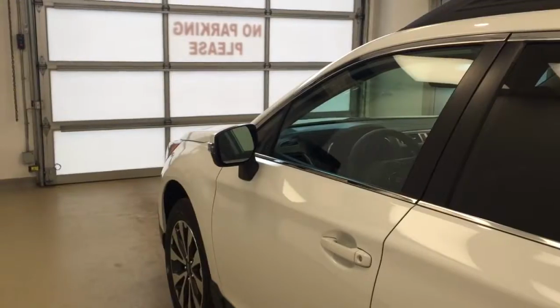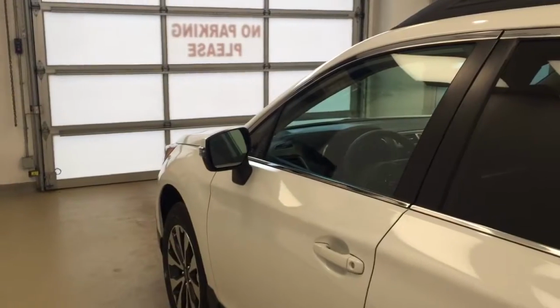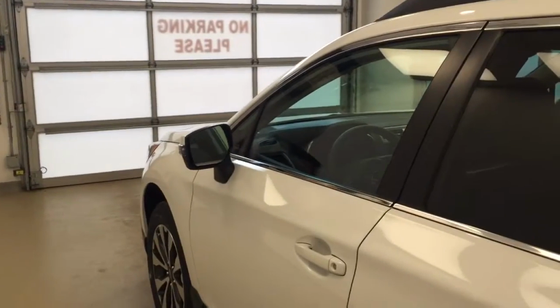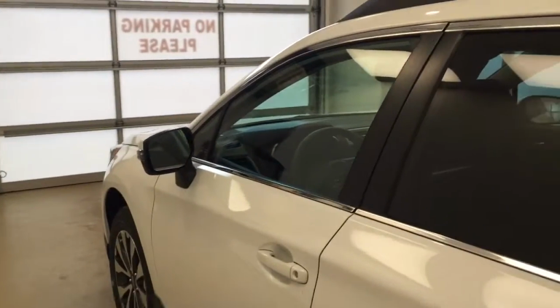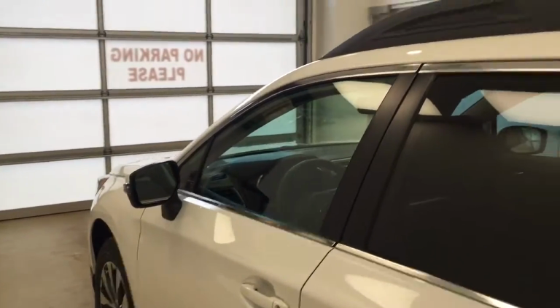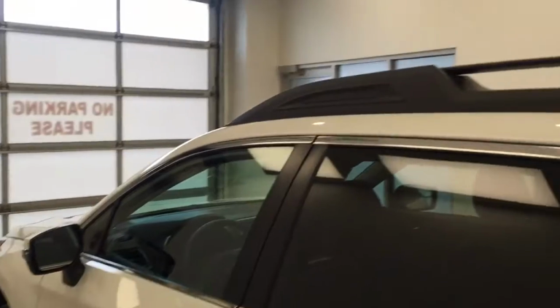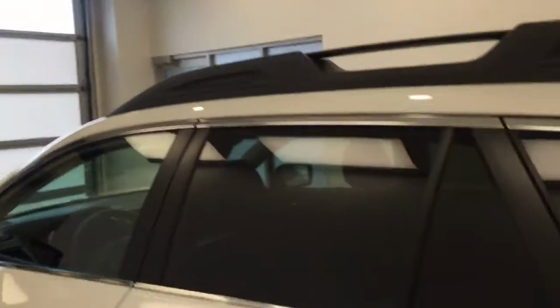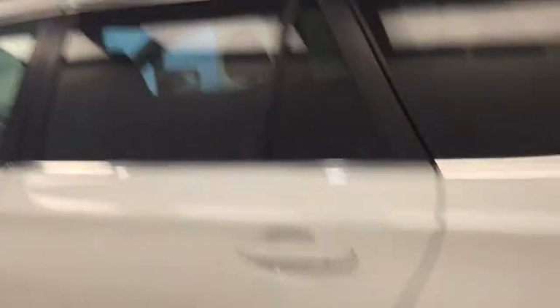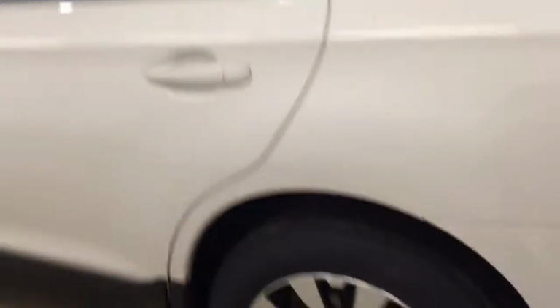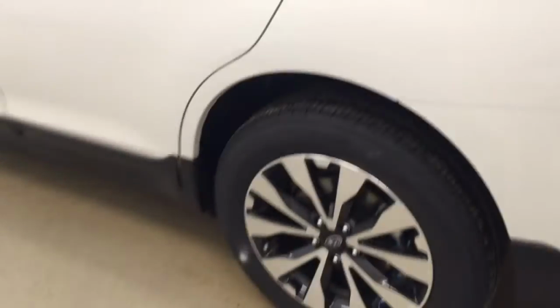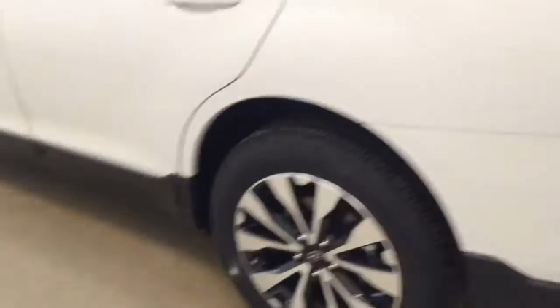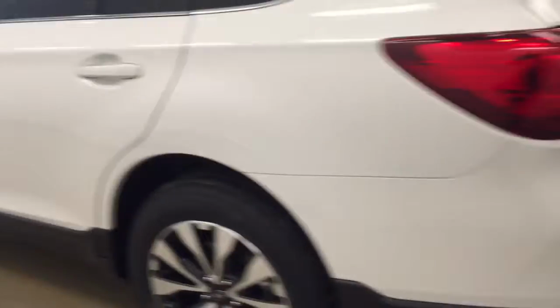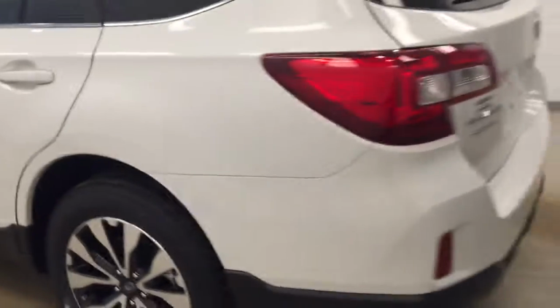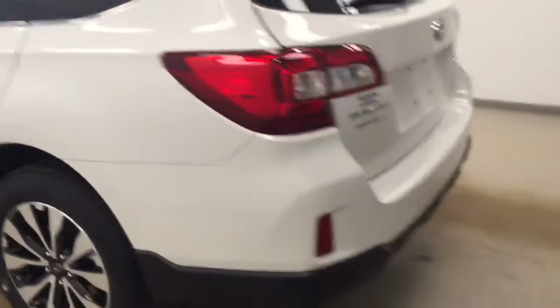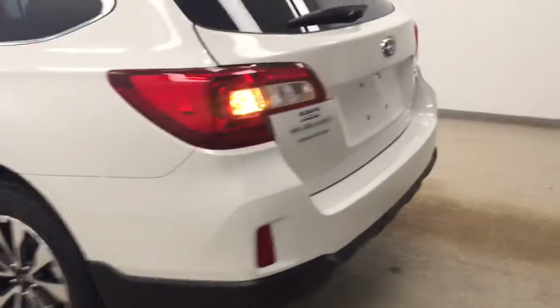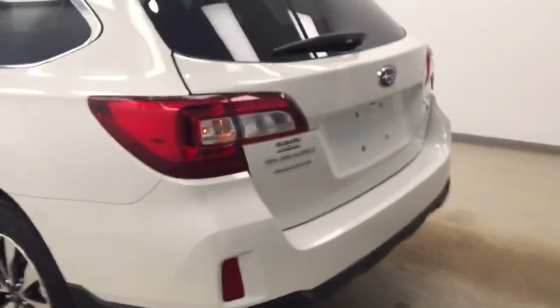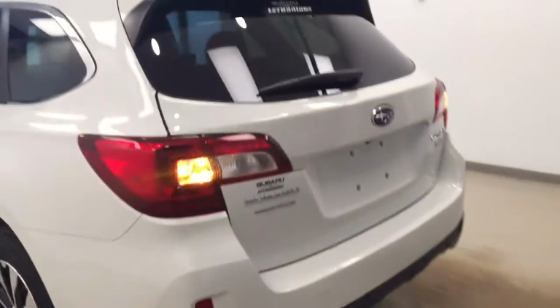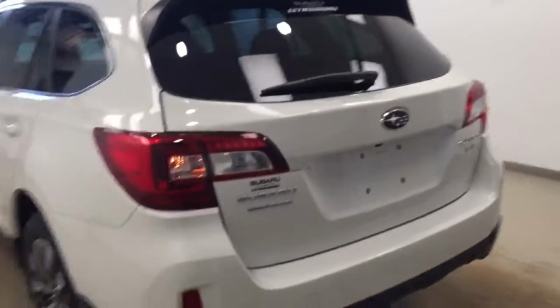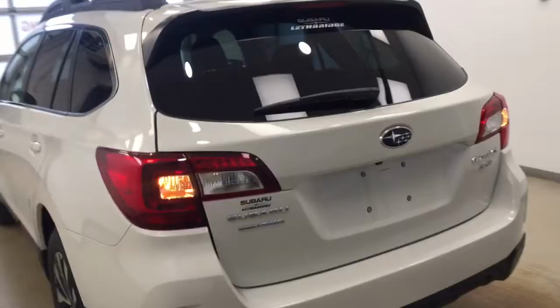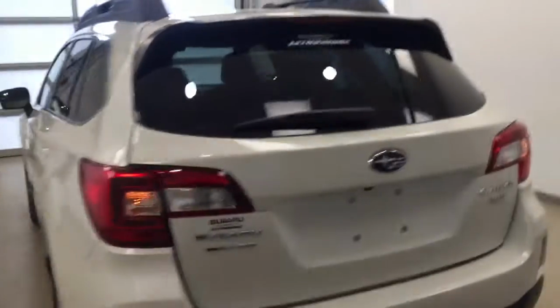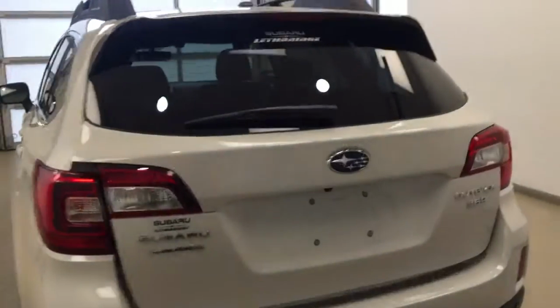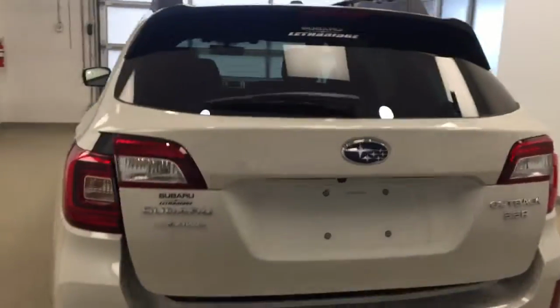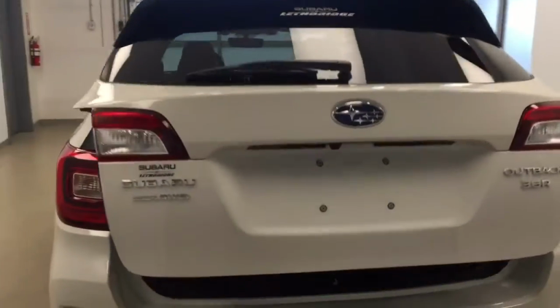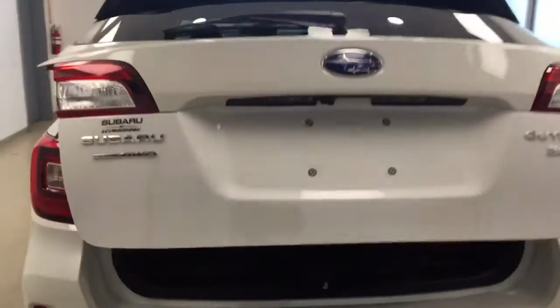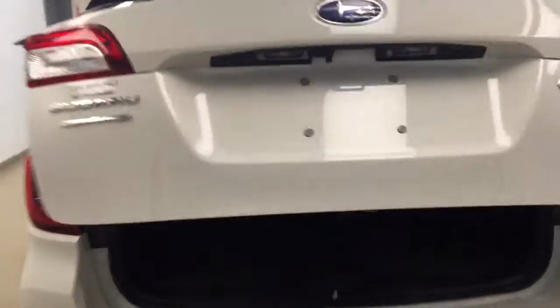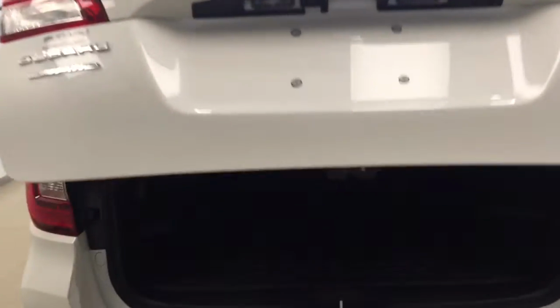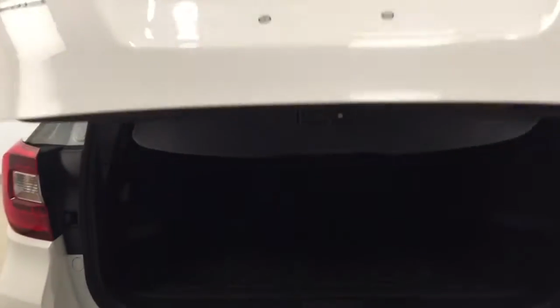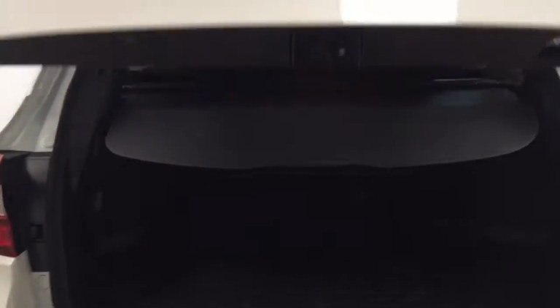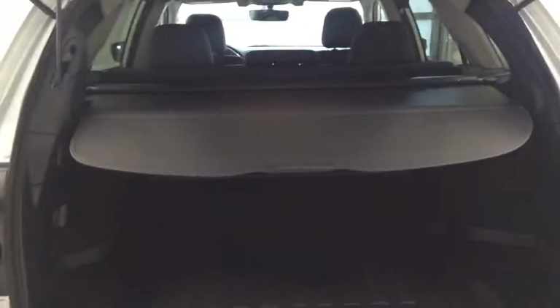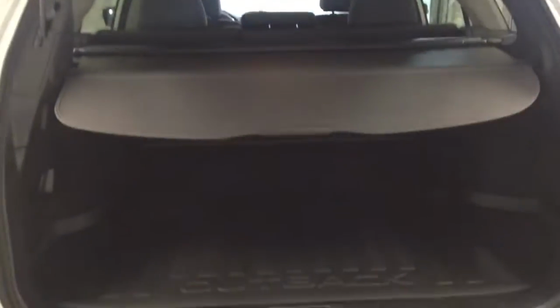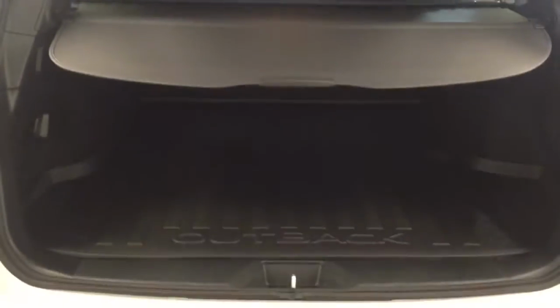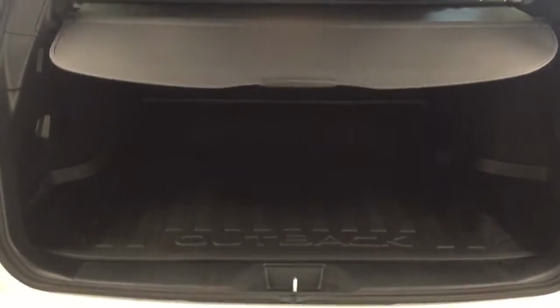This vehicle comes equipped with blind spot assist mirrors, roof rack, 18-inch alloy rims, rear parking assist, backup camera, remote trunk release, power hatch, cargo cover, and a lot more cargo space.